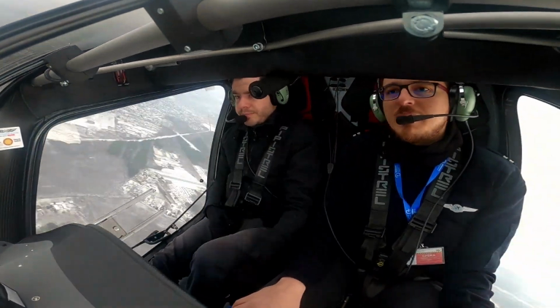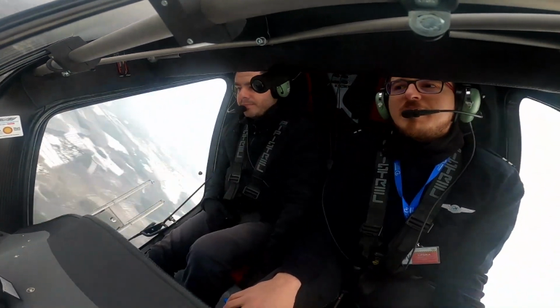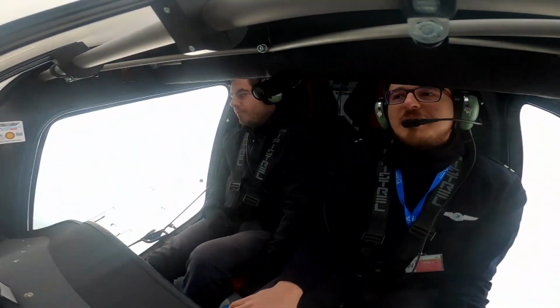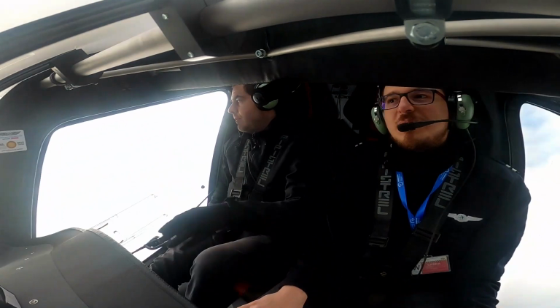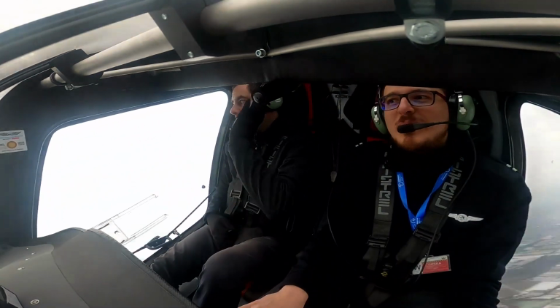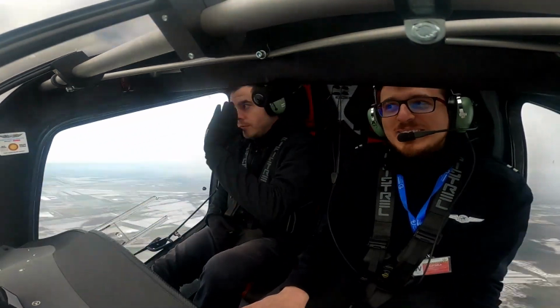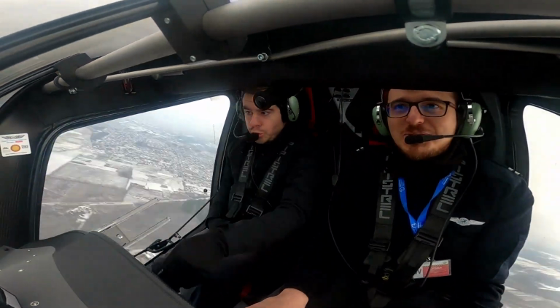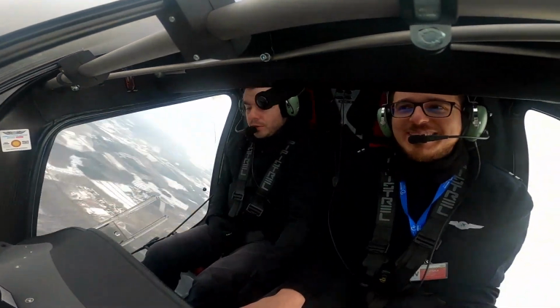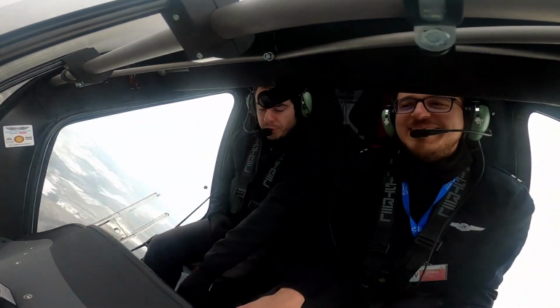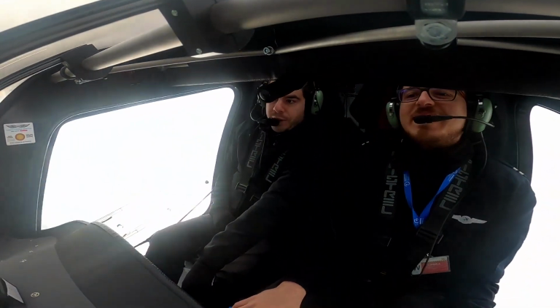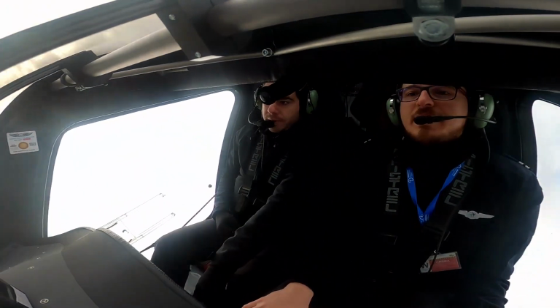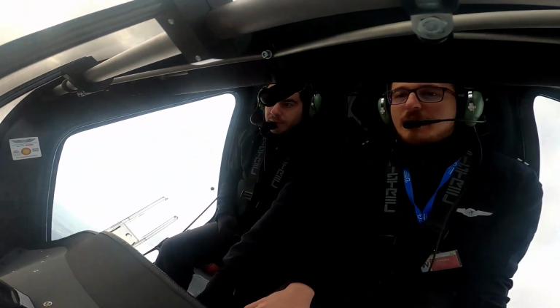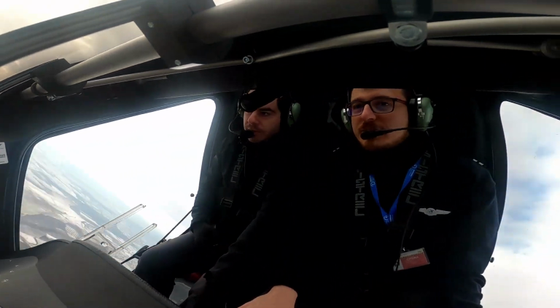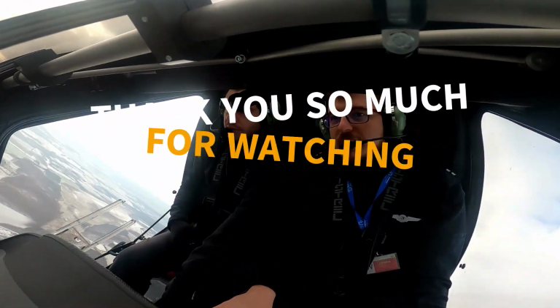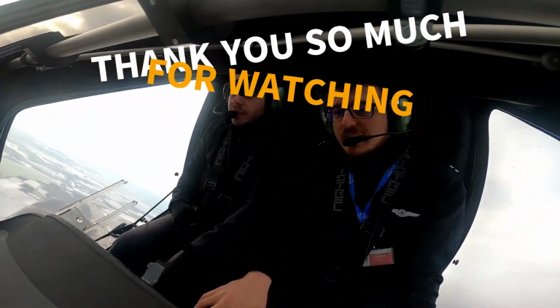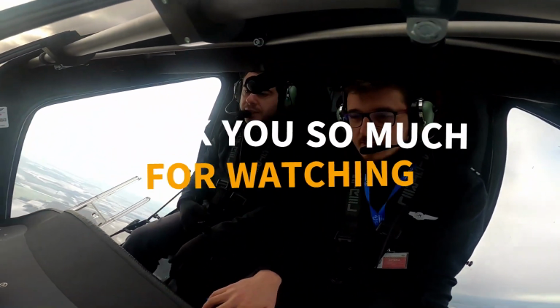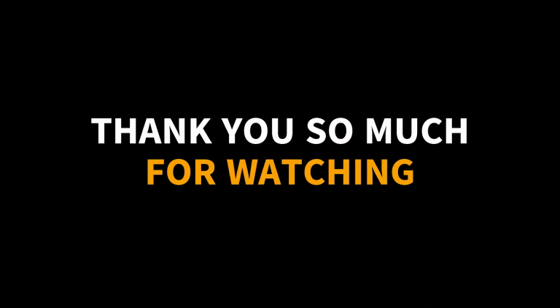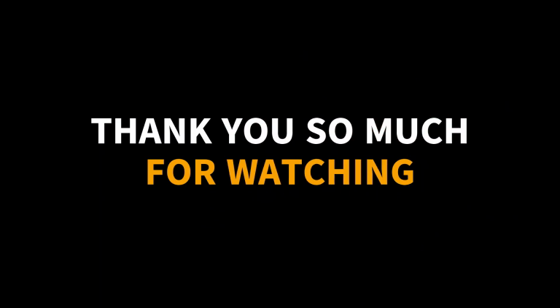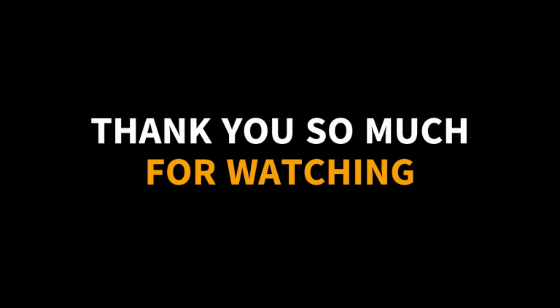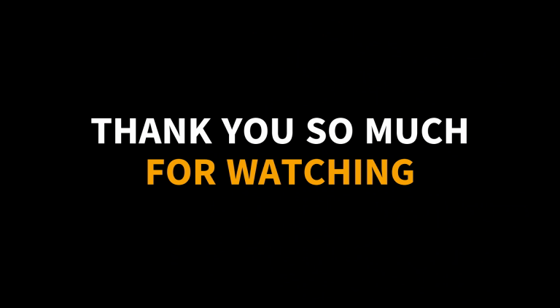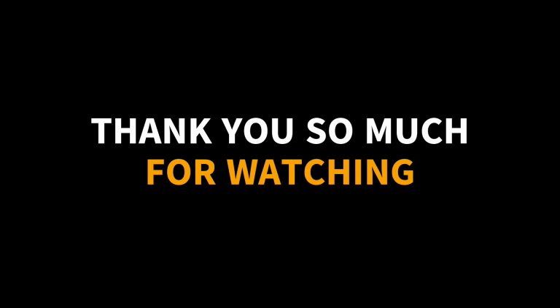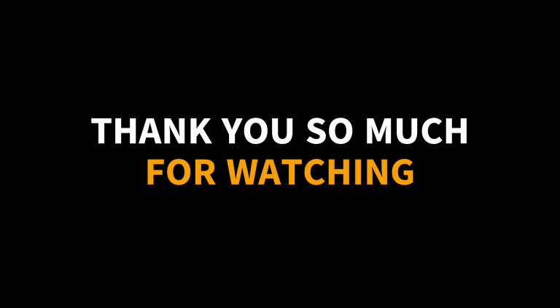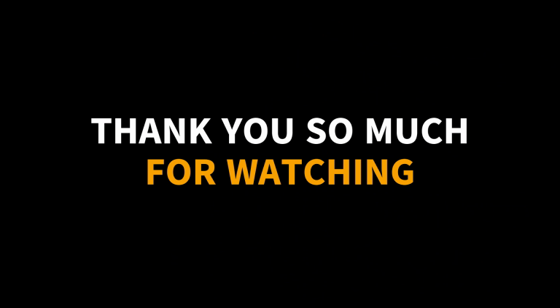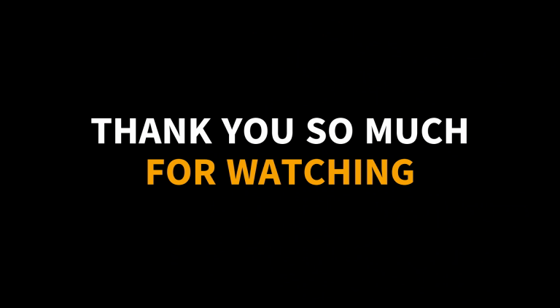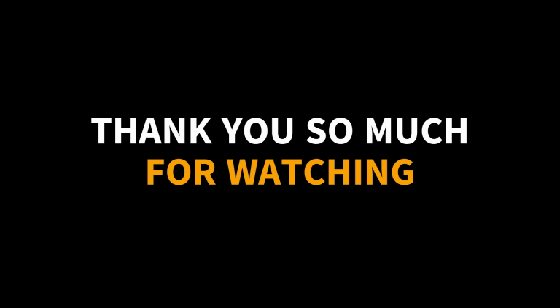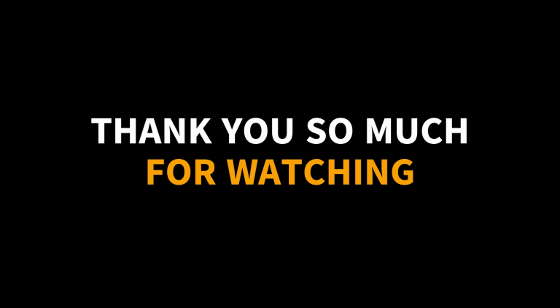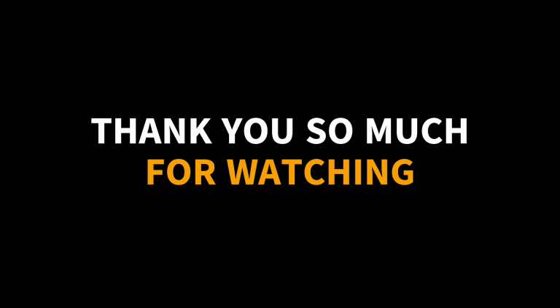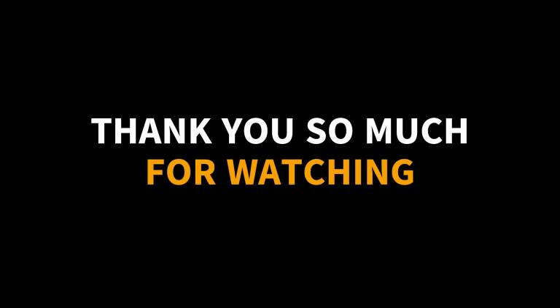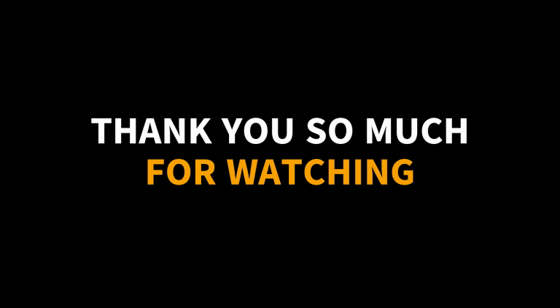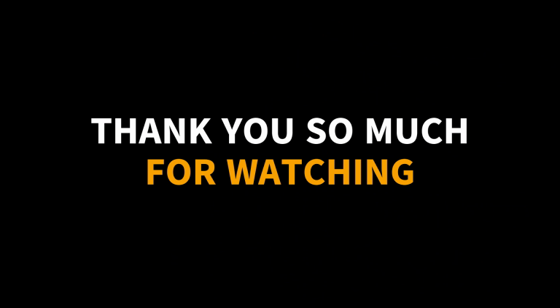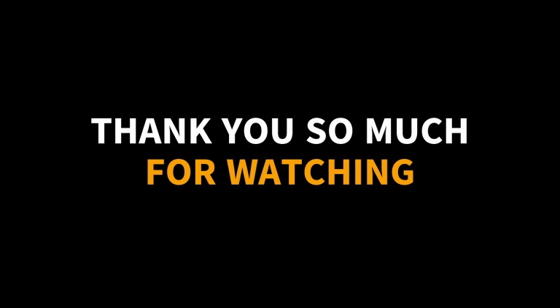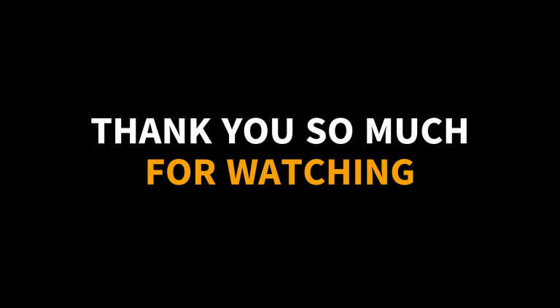Thank you so much for watching. Use the controls below to subscribe and join the channel. I hope you enjoyed this video. Hope to see you soon — it's the Air Muscle.